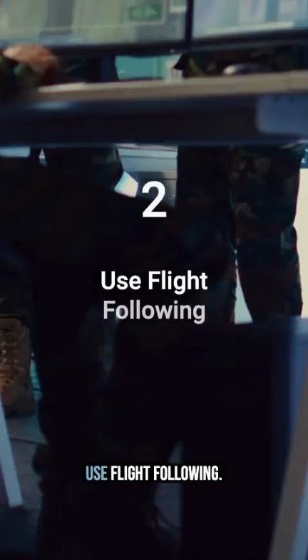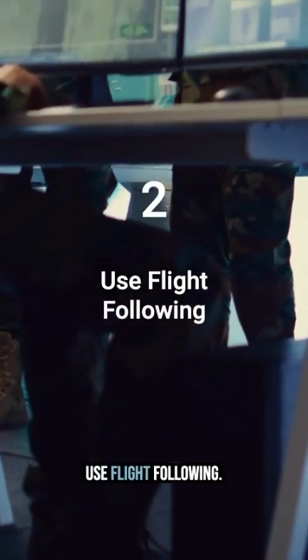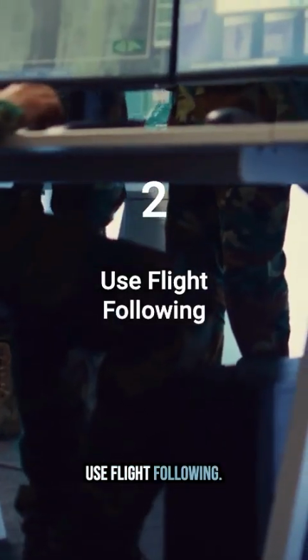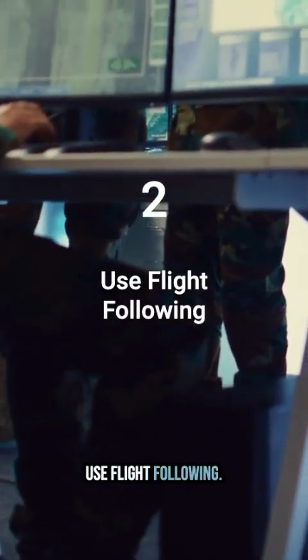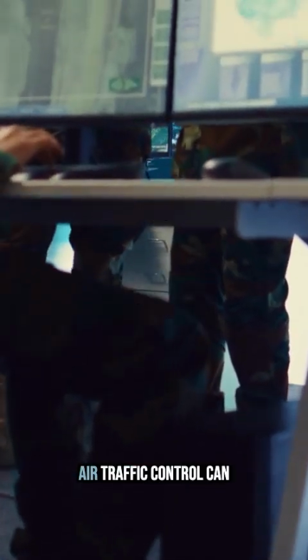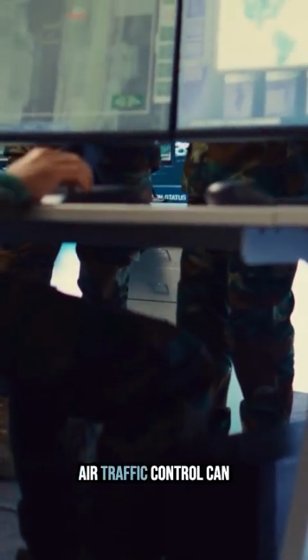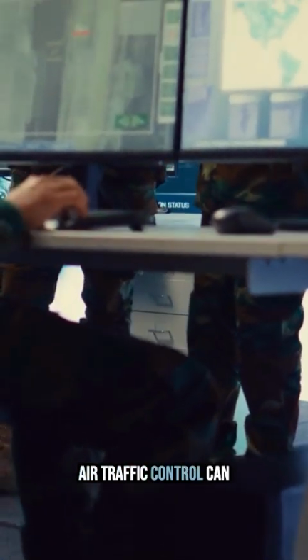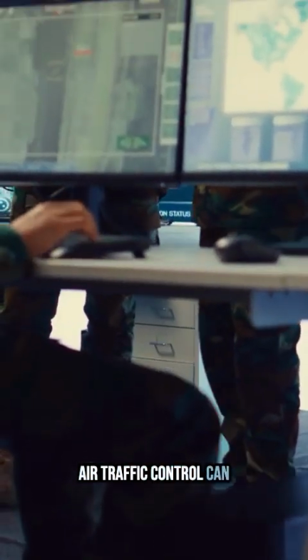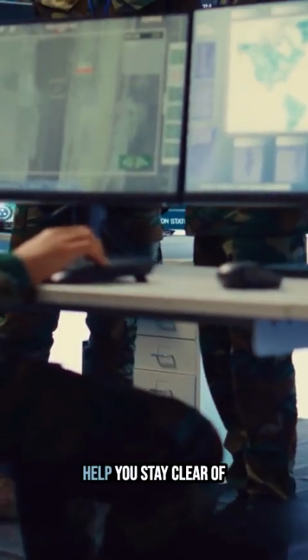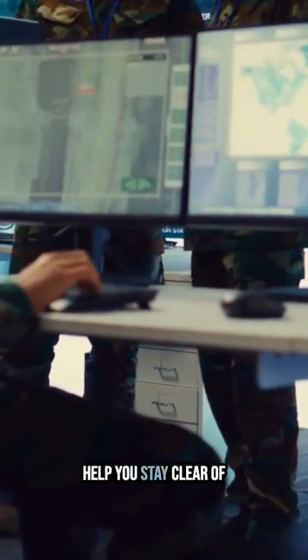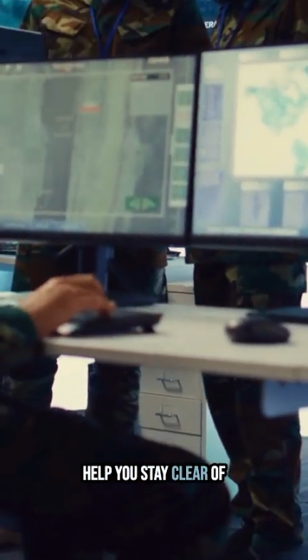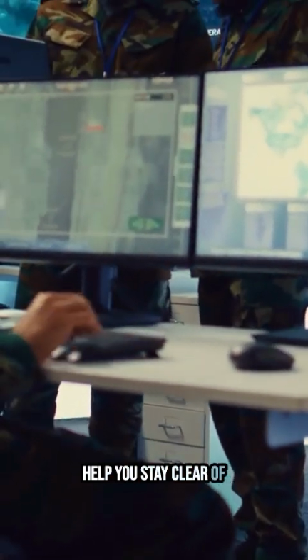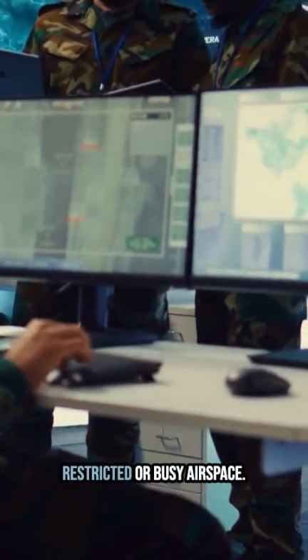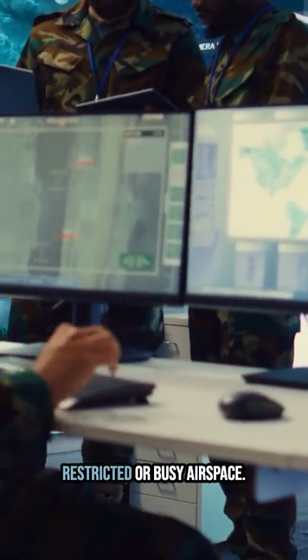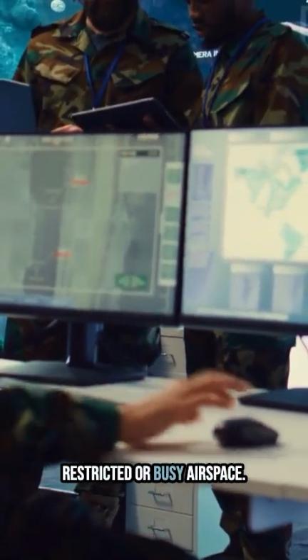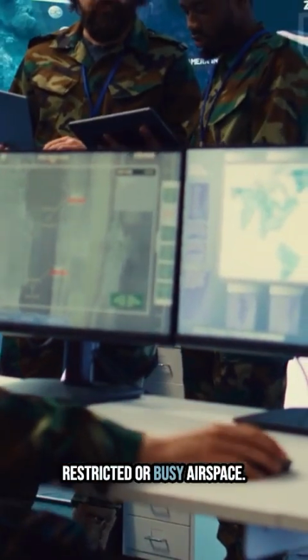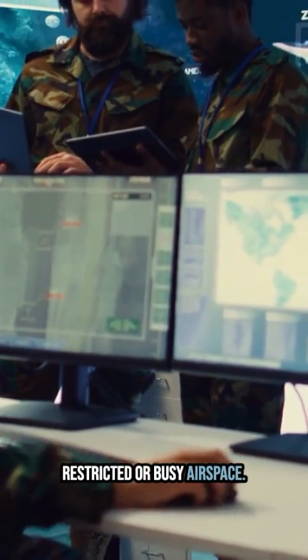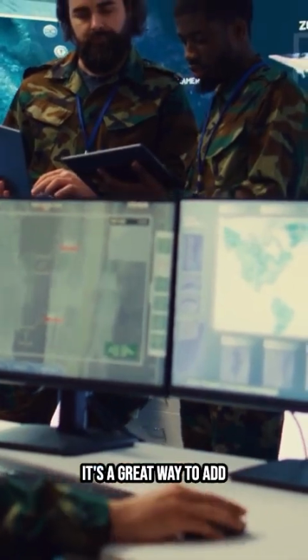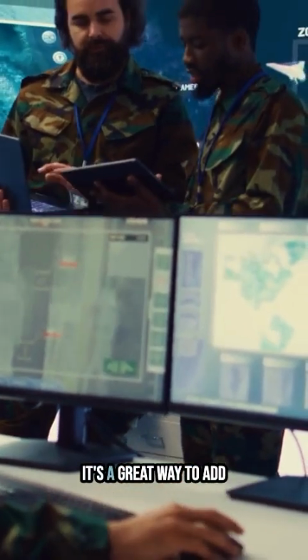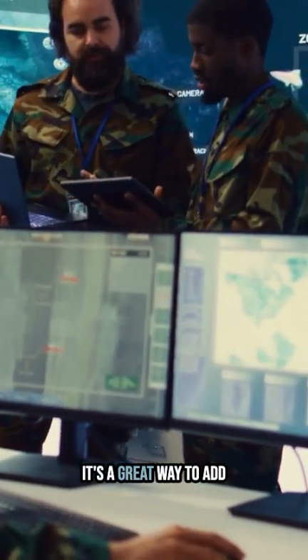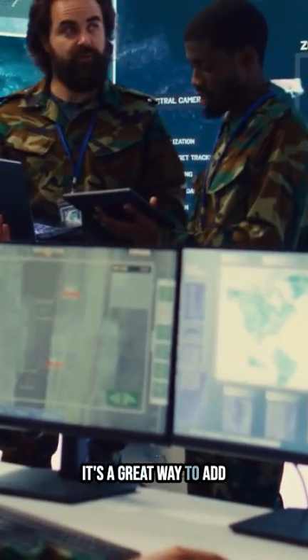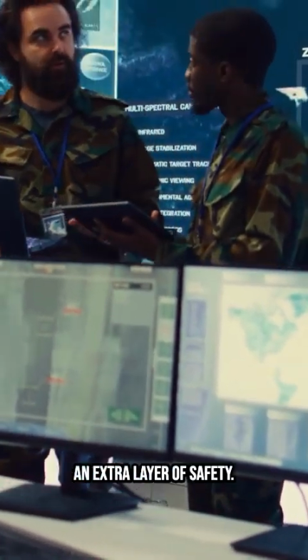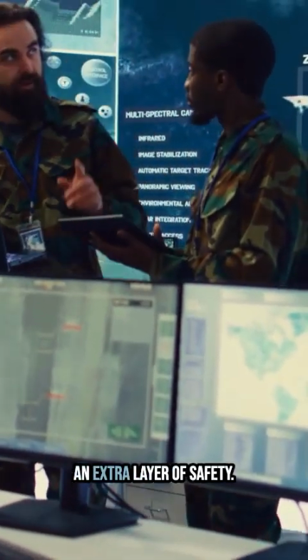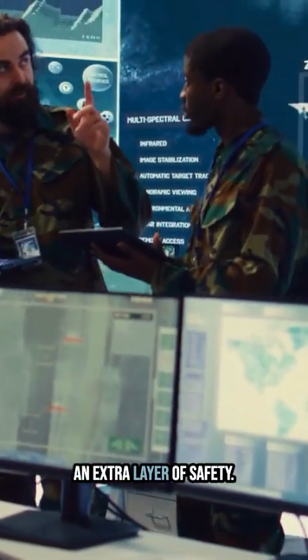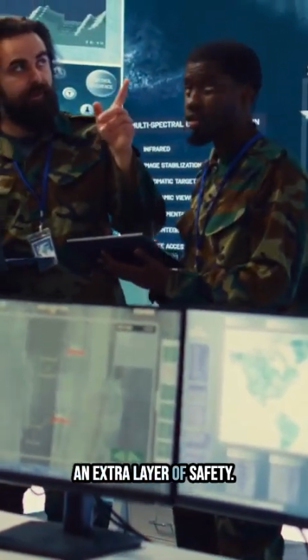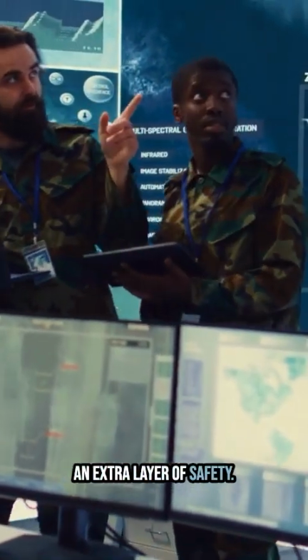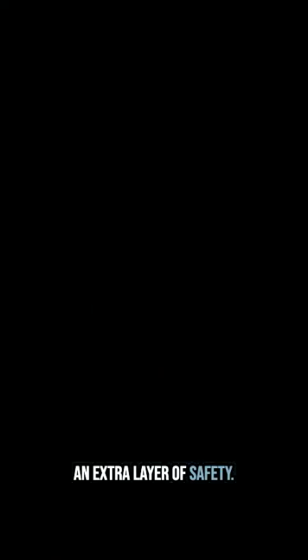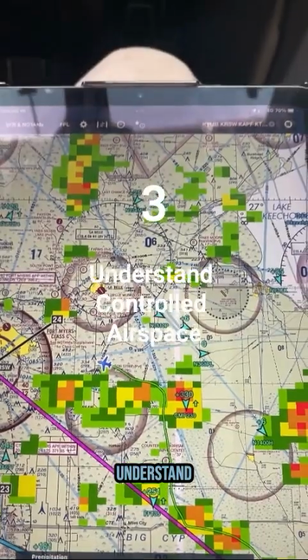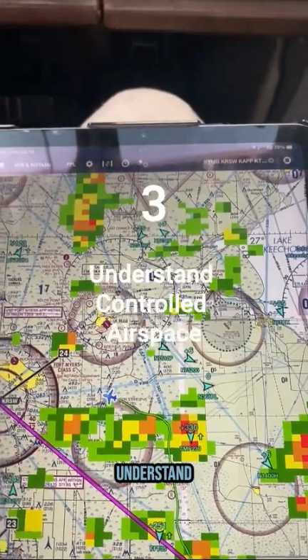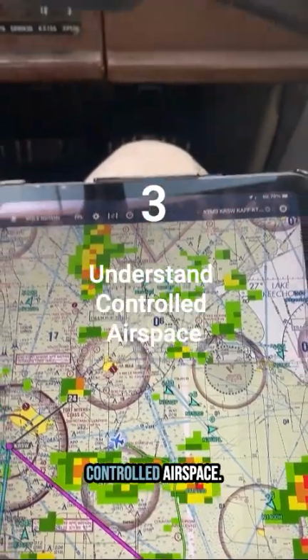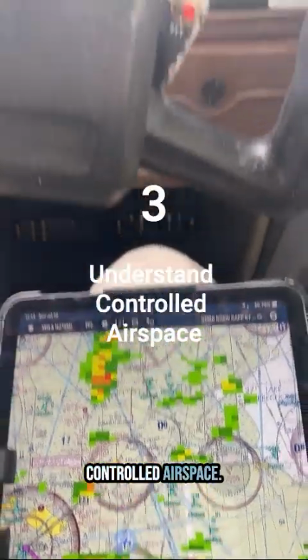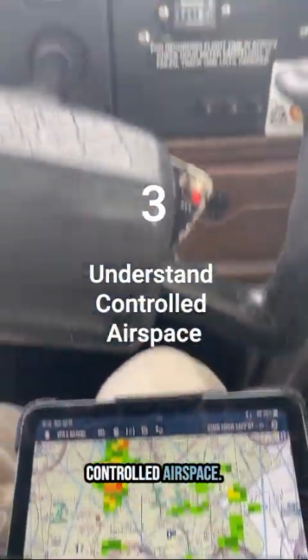Use flight following. Air traffic control can help you stay clear of restricted or busy airspace. It's a great way to add an extra layer of safety.